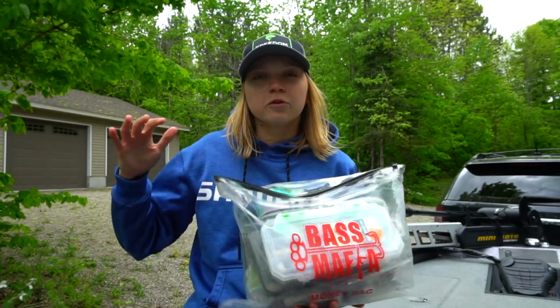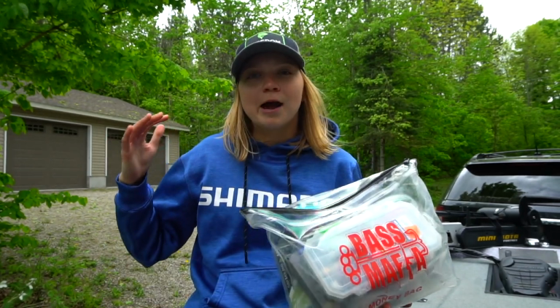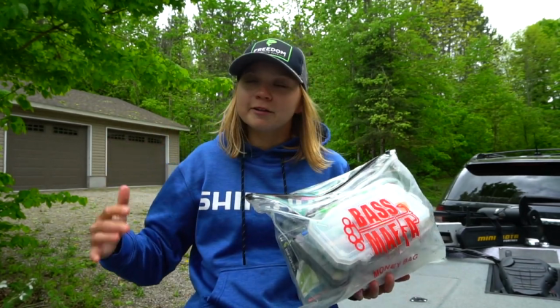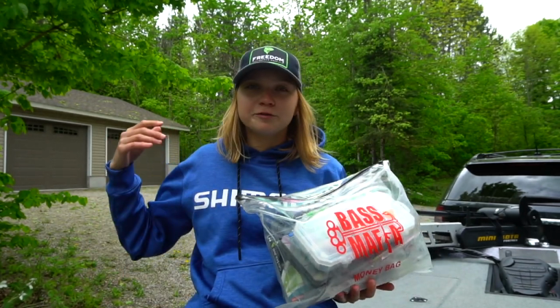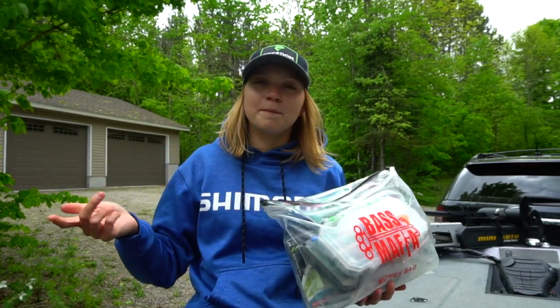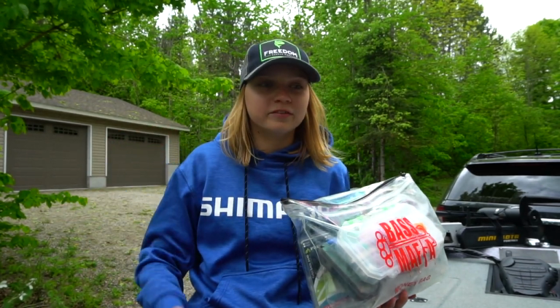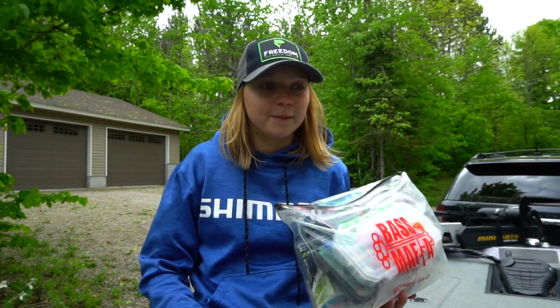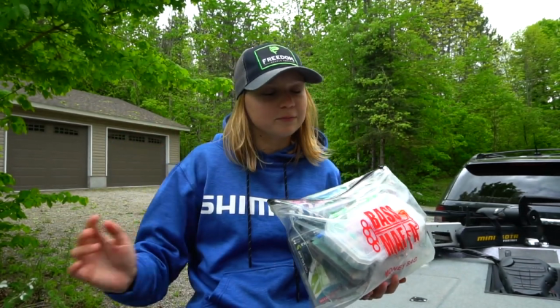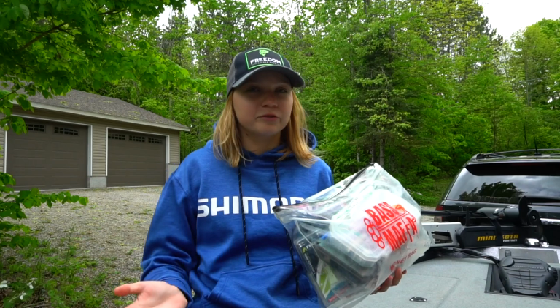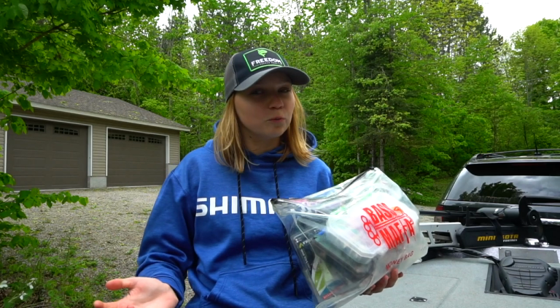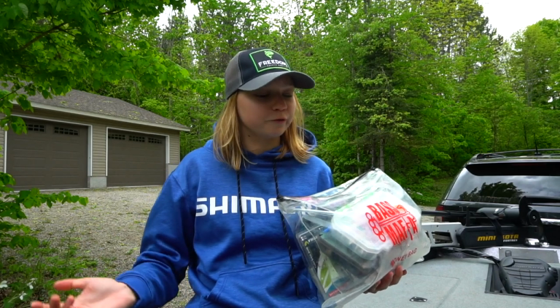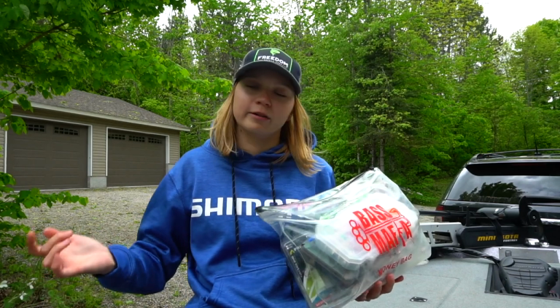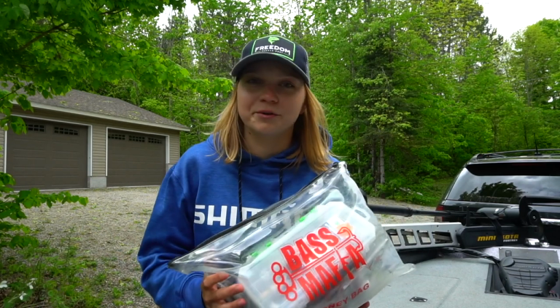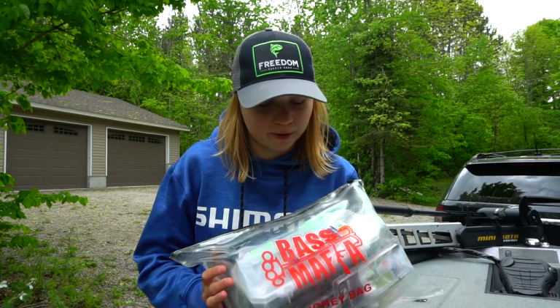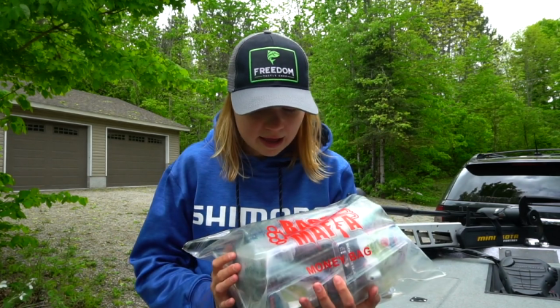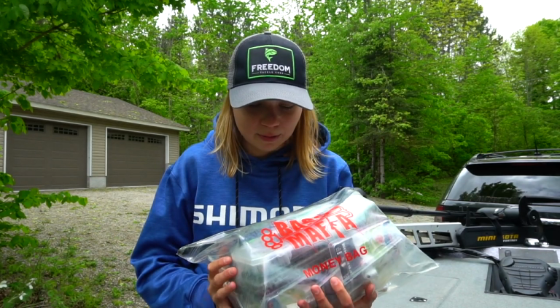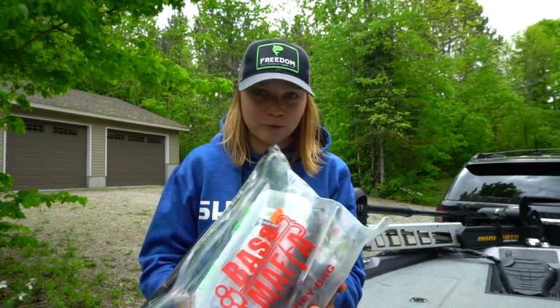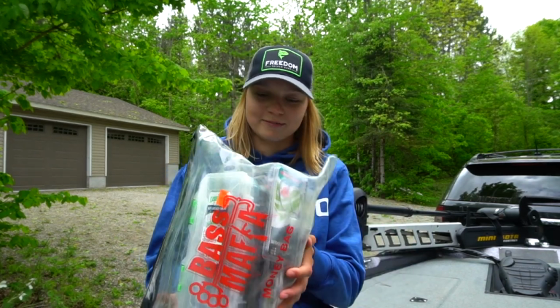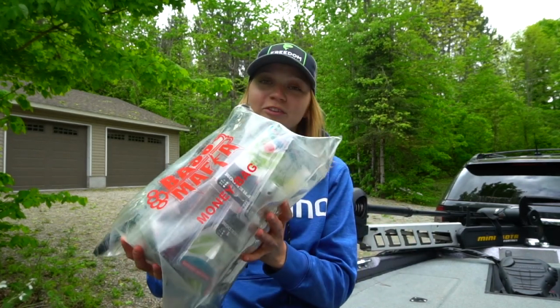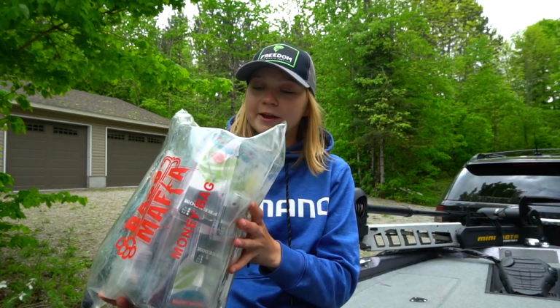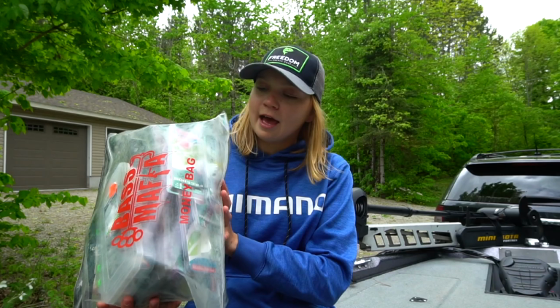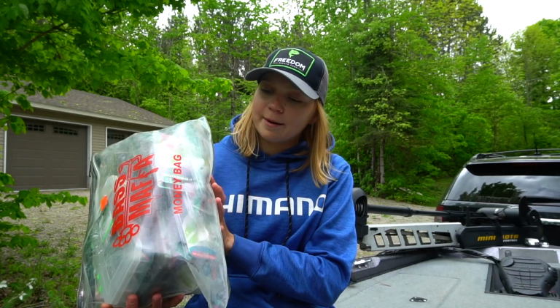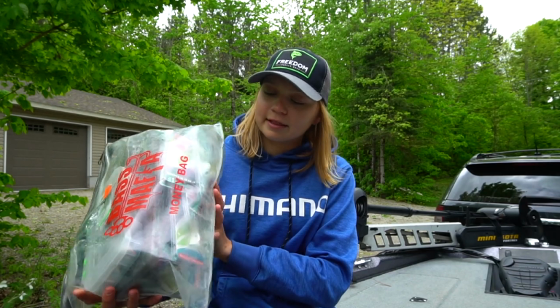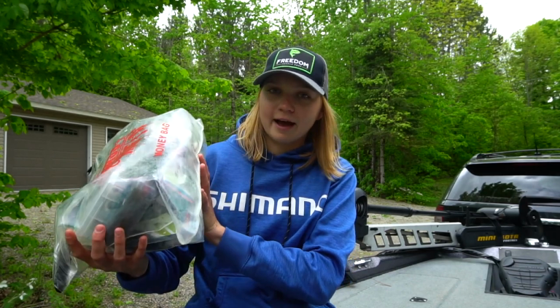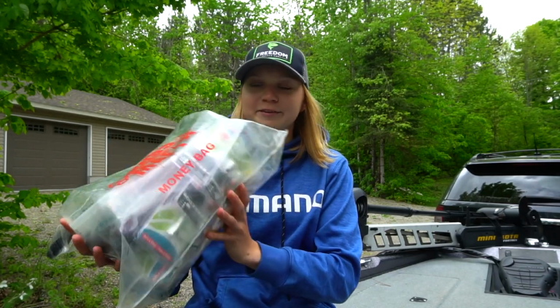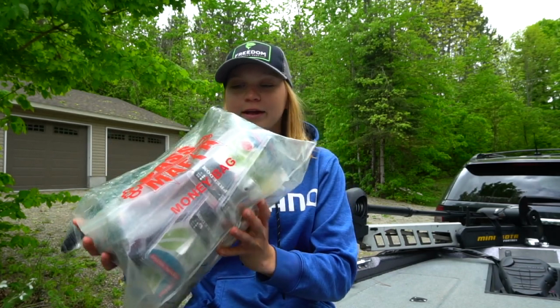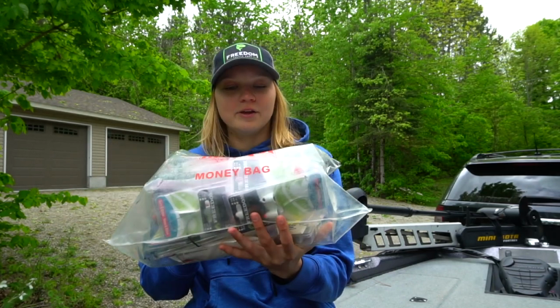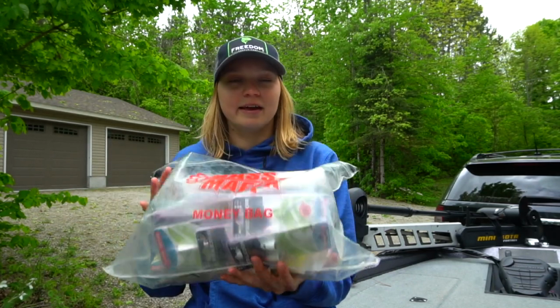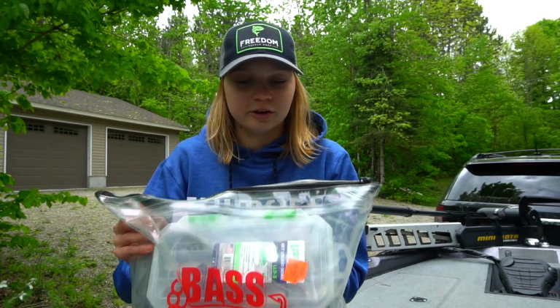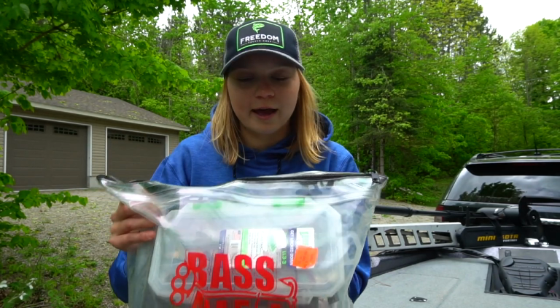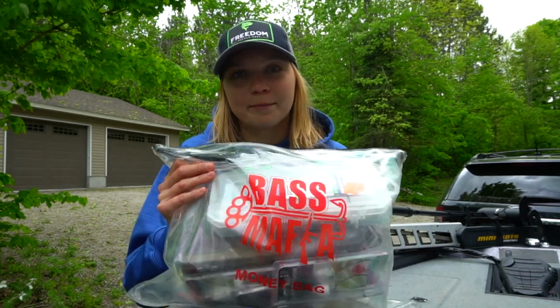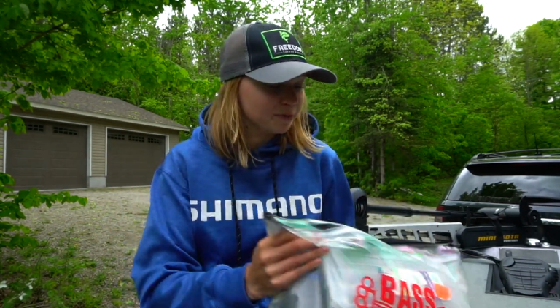I primarily use swim baits, and sometimes tubes, for lake trout in the spring. That's what's mostly in here. Let's dive into it and you guys can get a good look at what I bring with me.